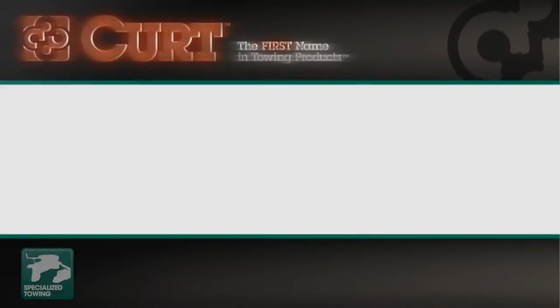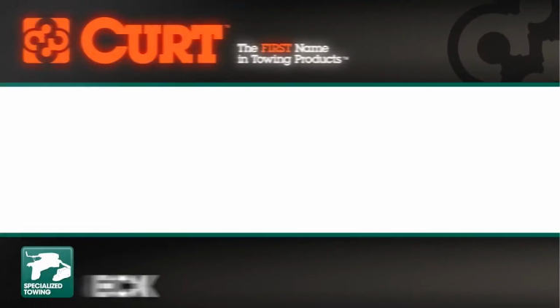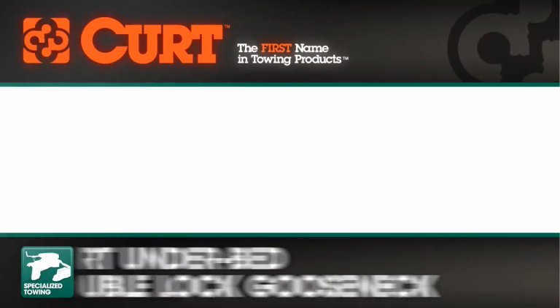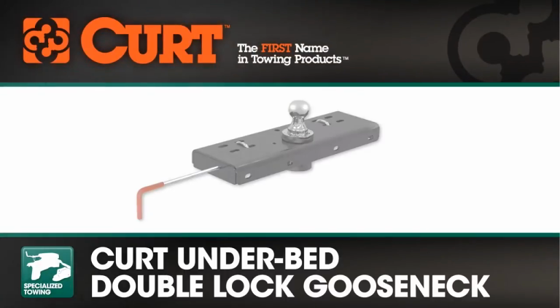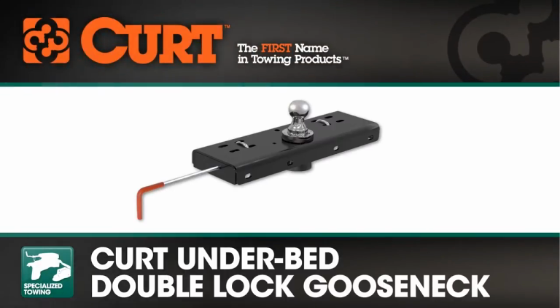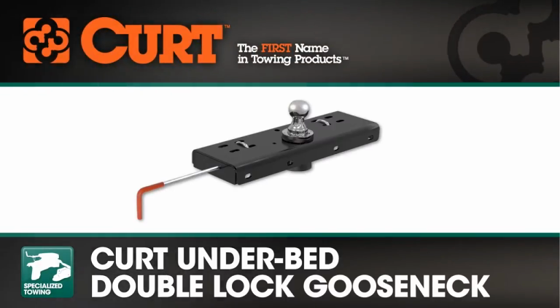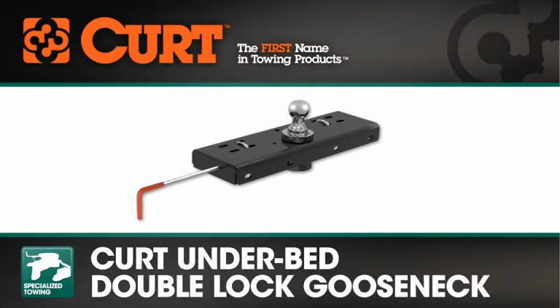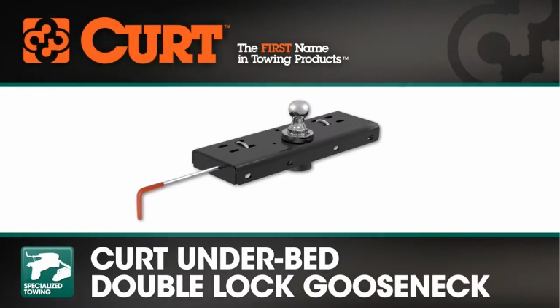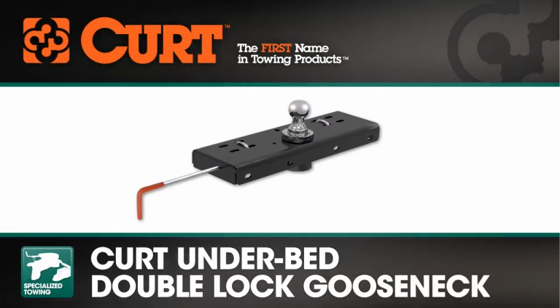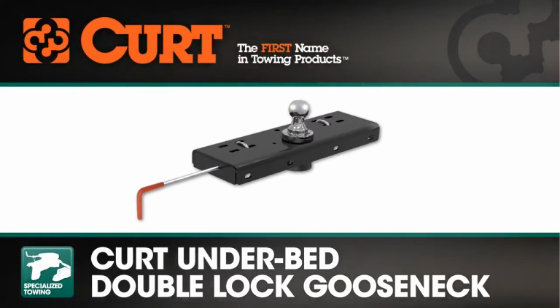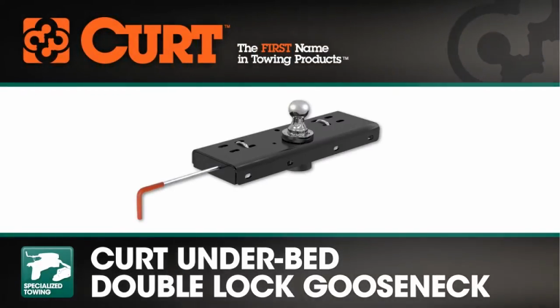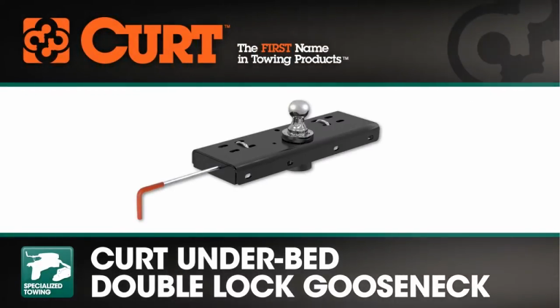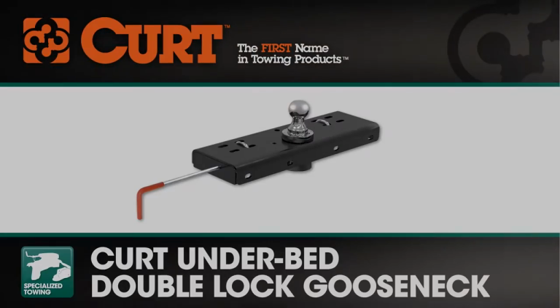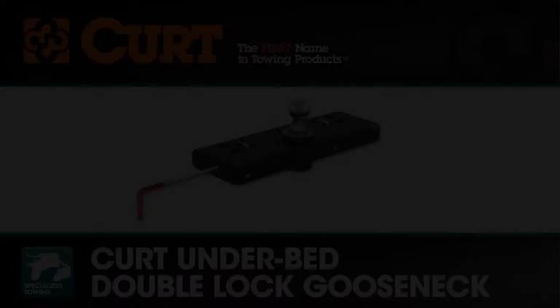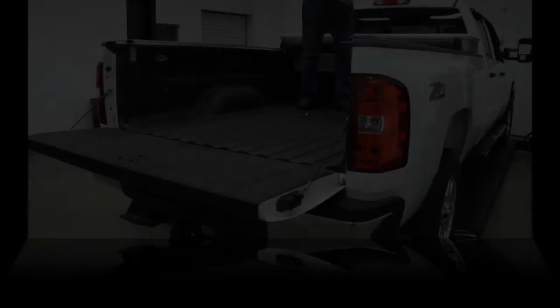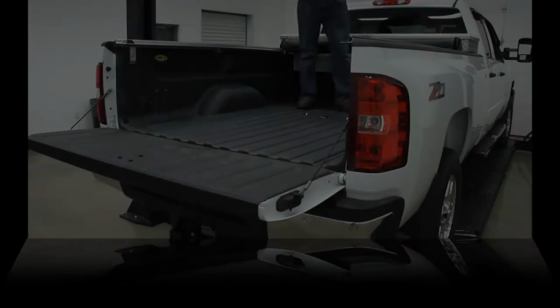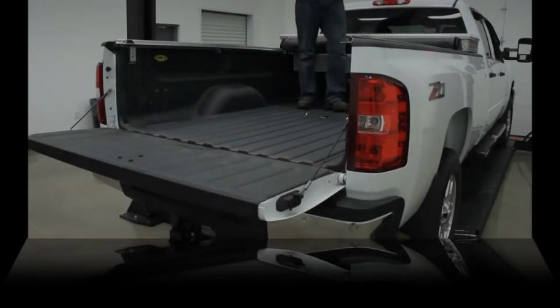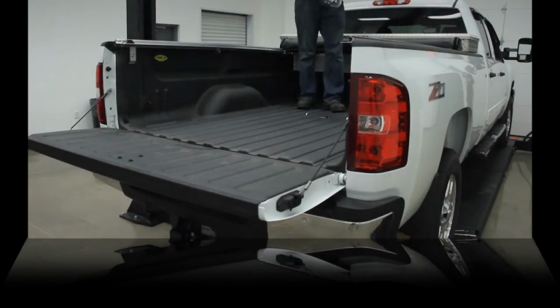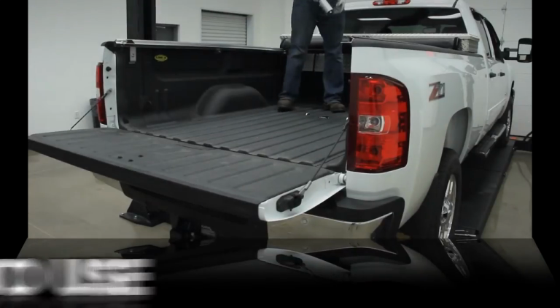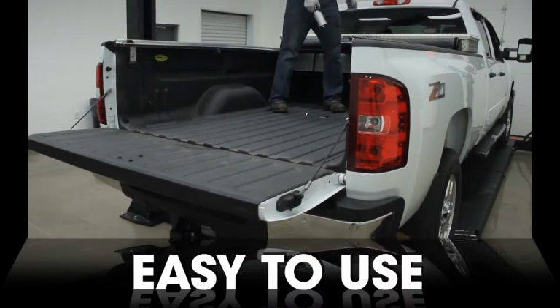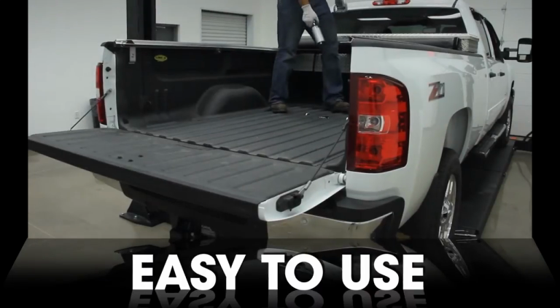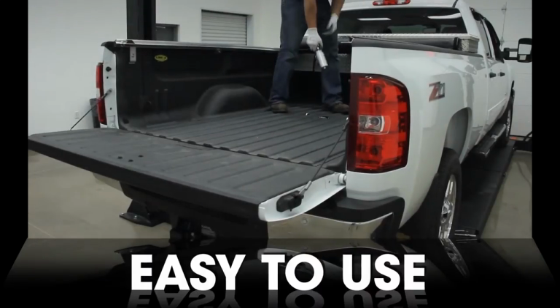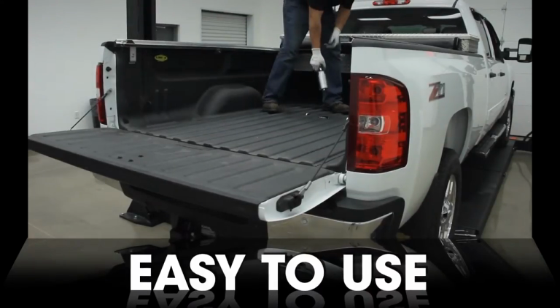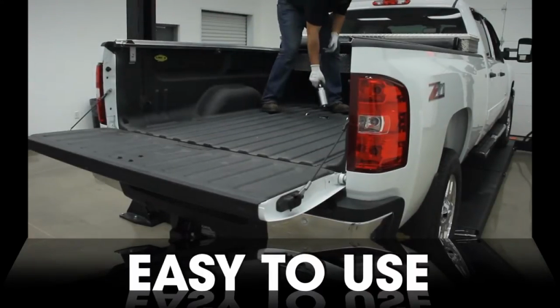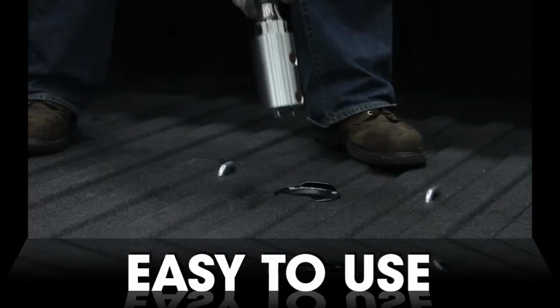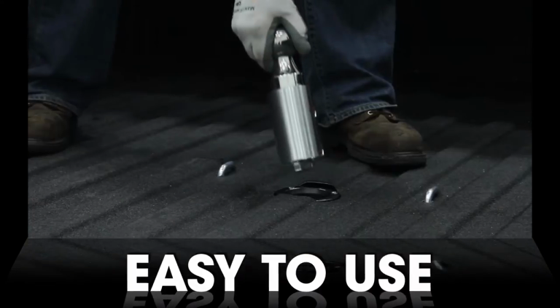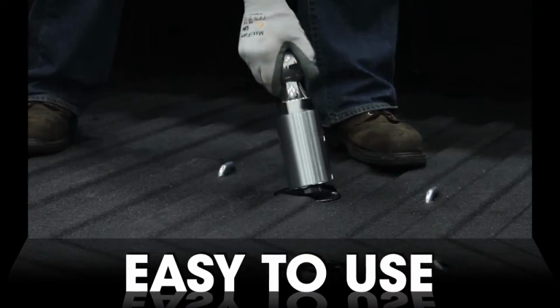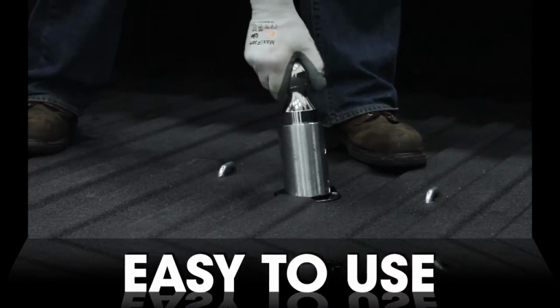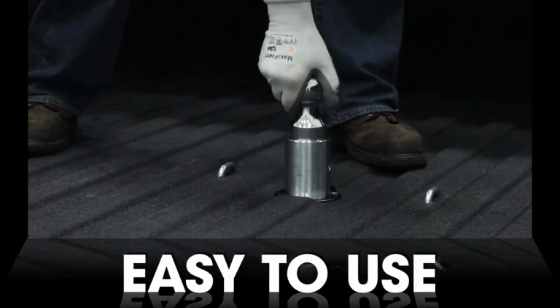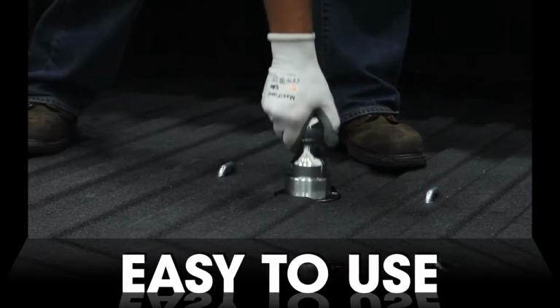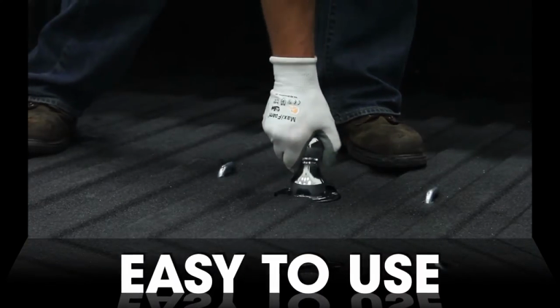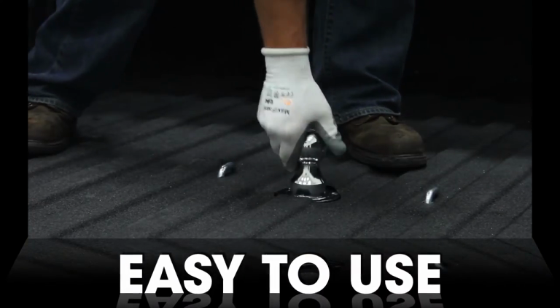Let's take a look at the Curt Double Lock Gooseneck Hitch and why it's superior to other competitive brands. The Curt Double Lock is easy to use — simply slide the ball in and lock it in place.